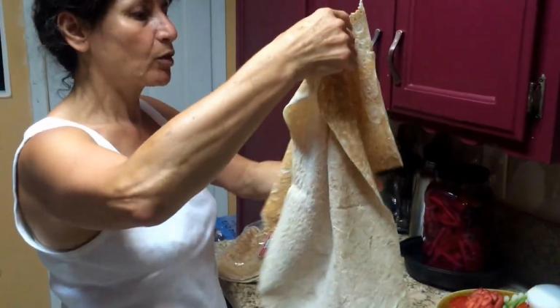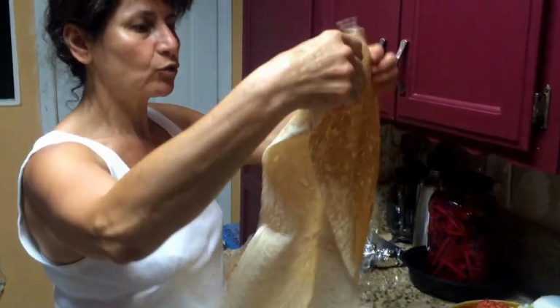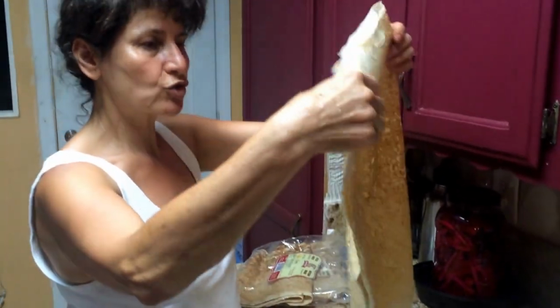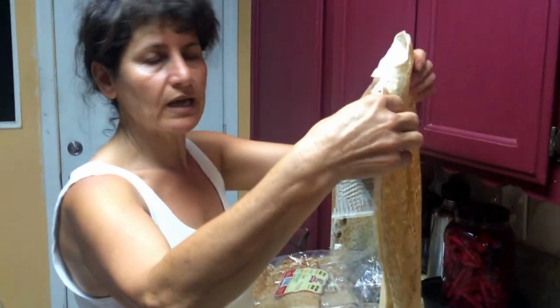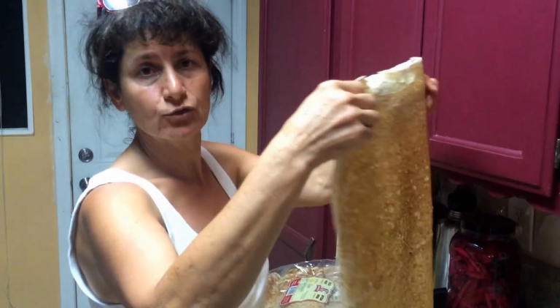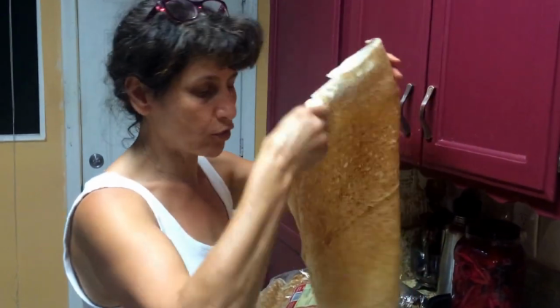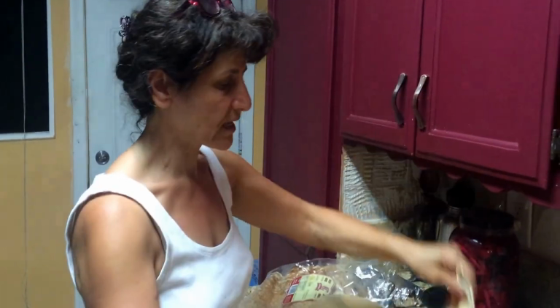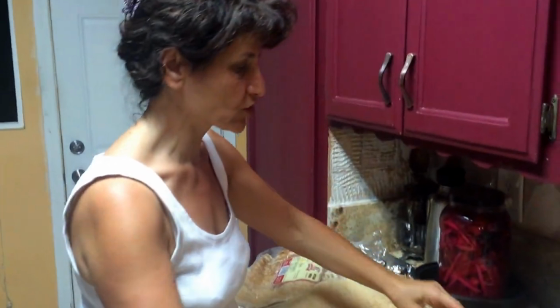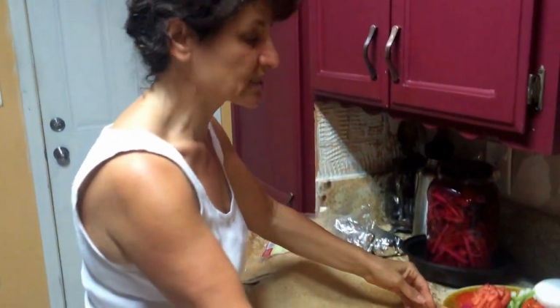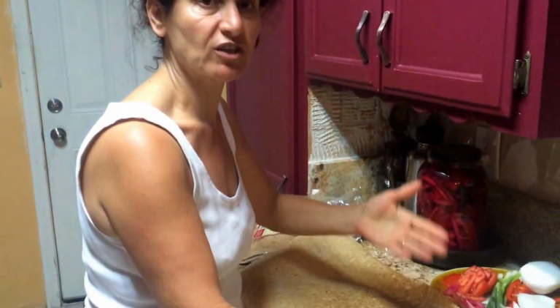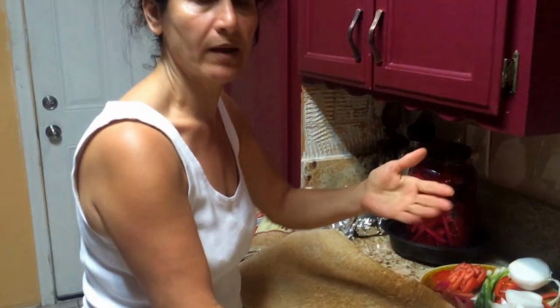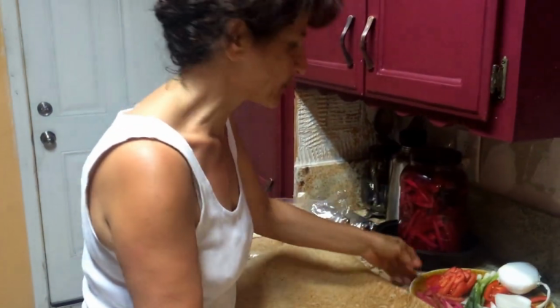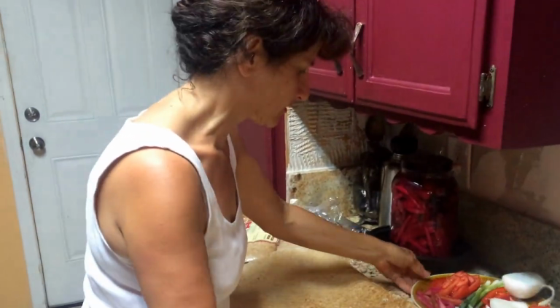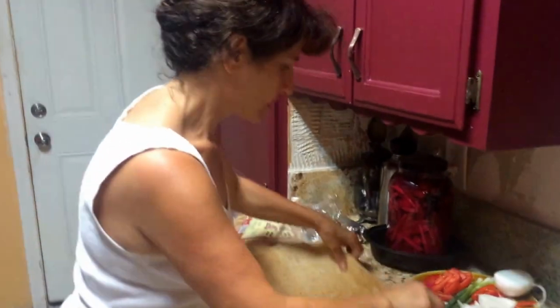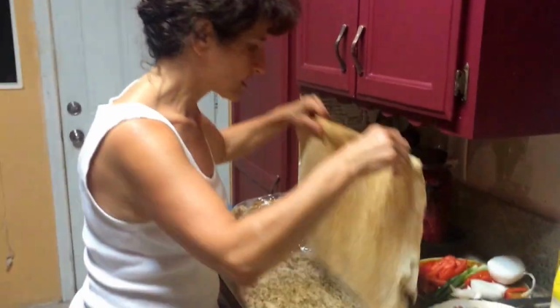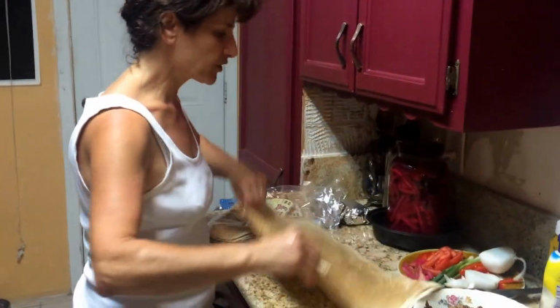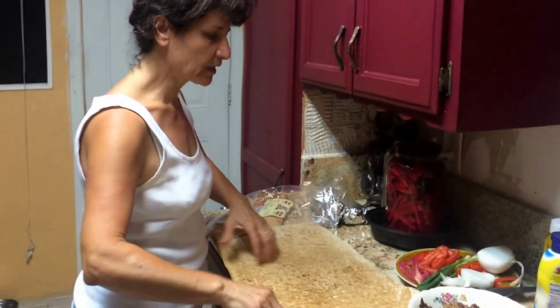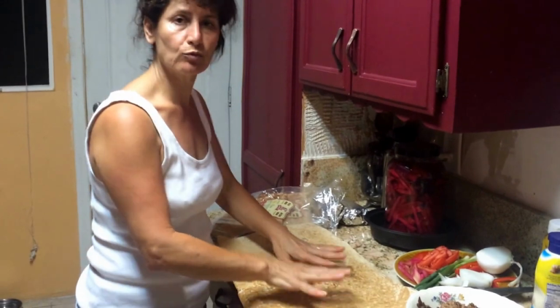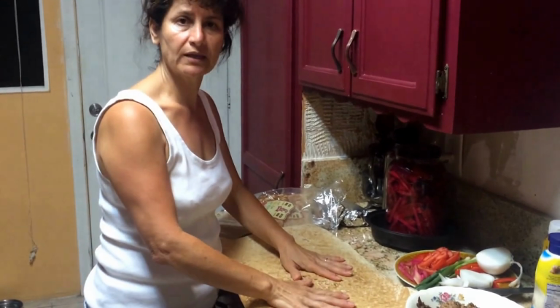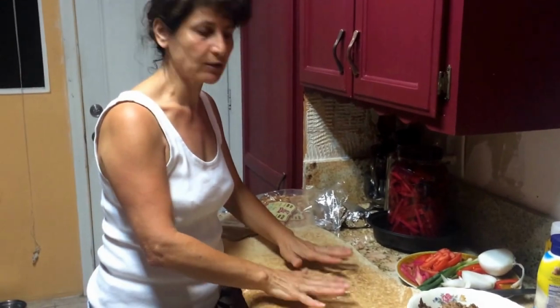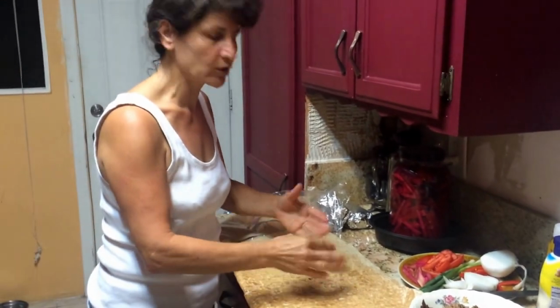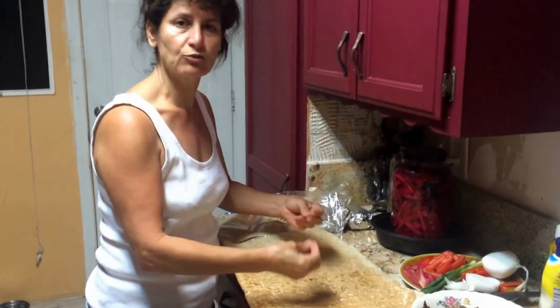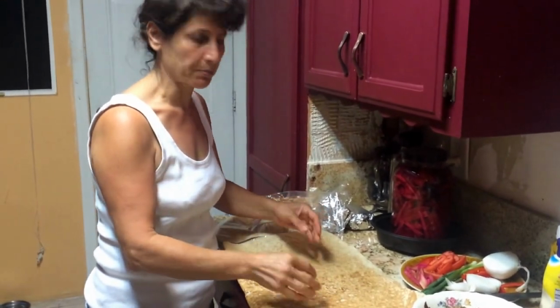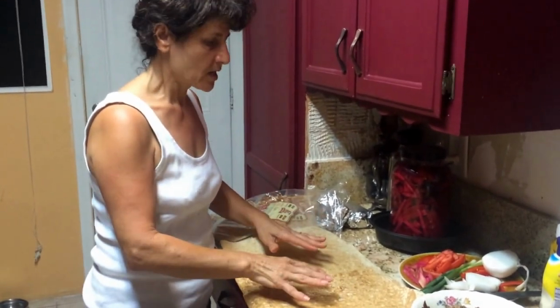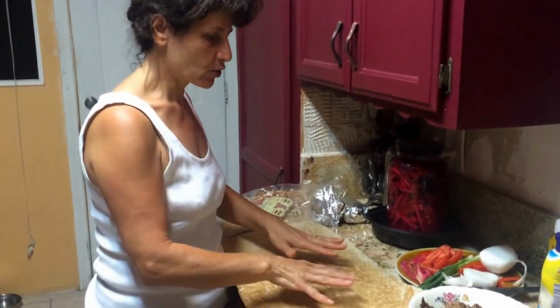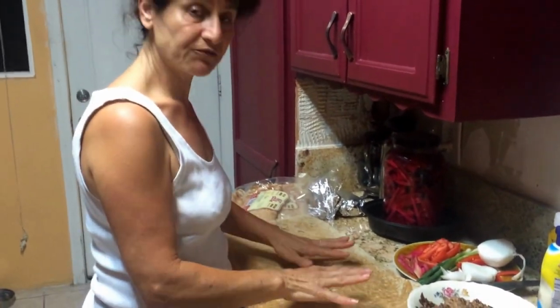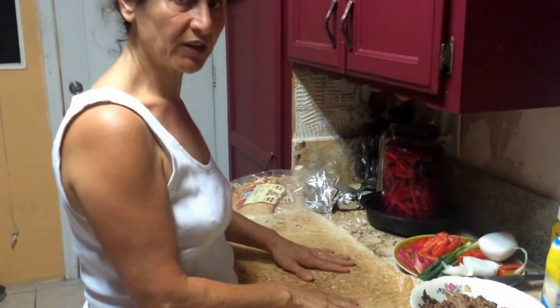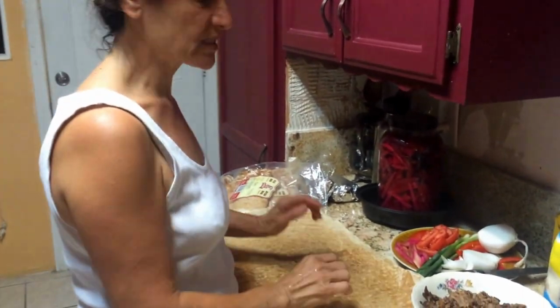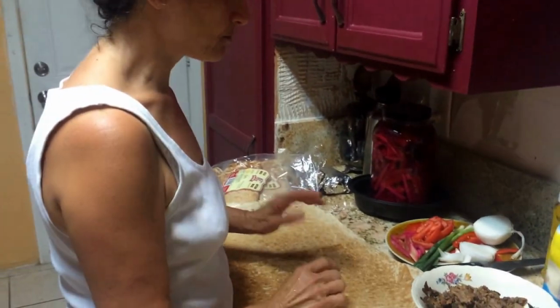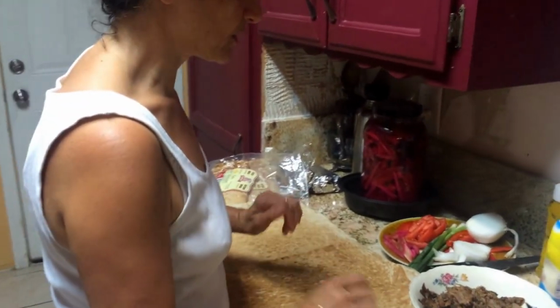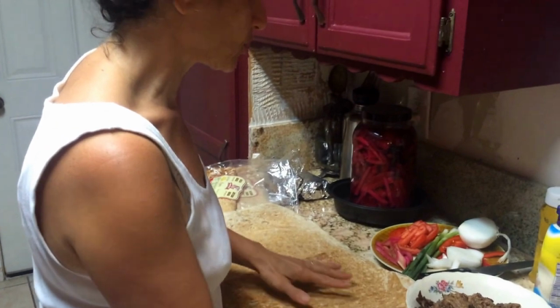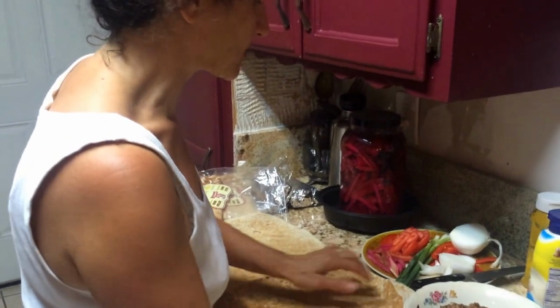Now usually I like to fold the sandwich like this, especially for my husband. It's very thin, and when you make the sandwich this way, it doesn't rip. It's a very, very tasty dish.